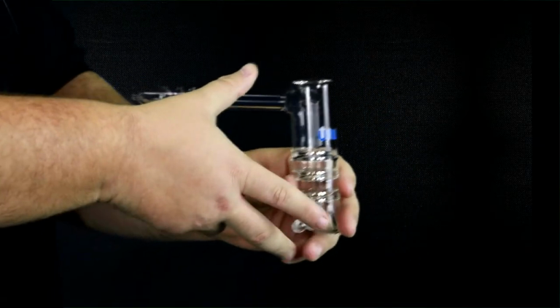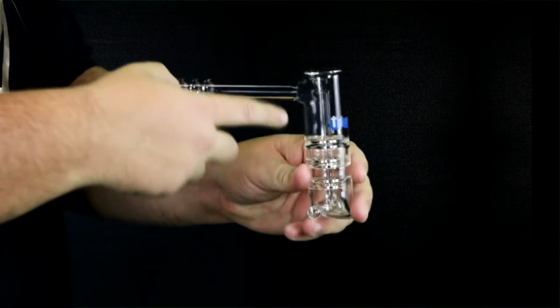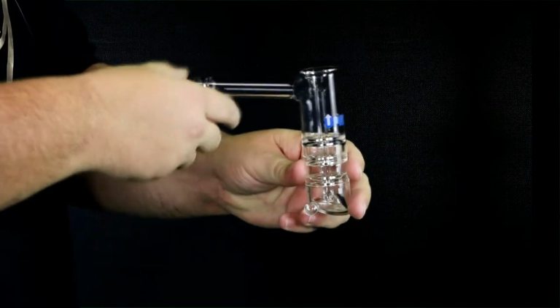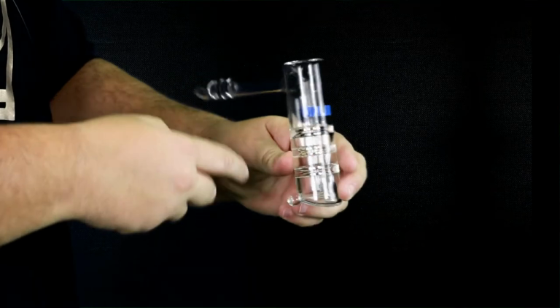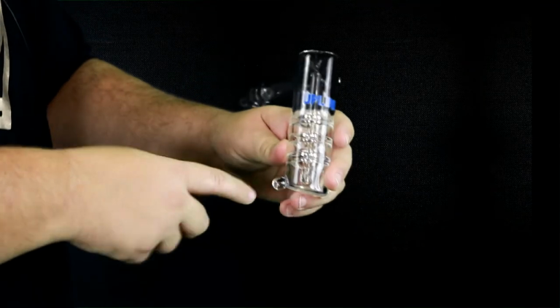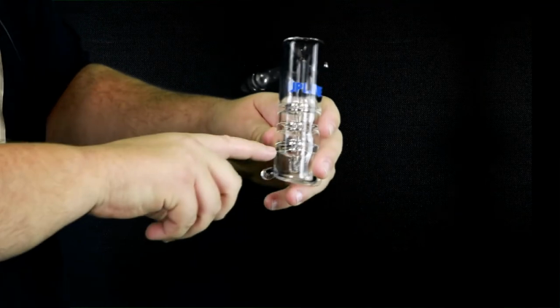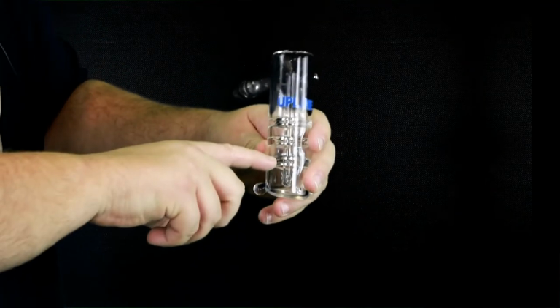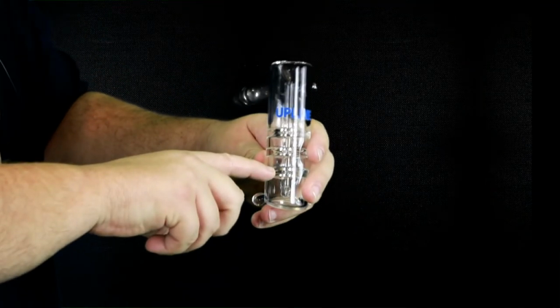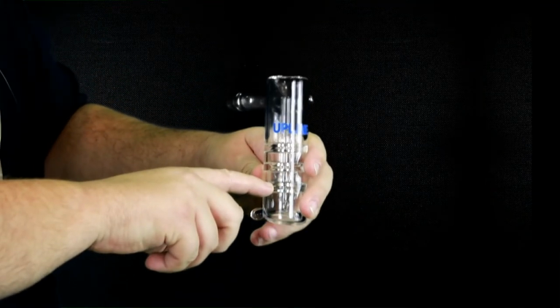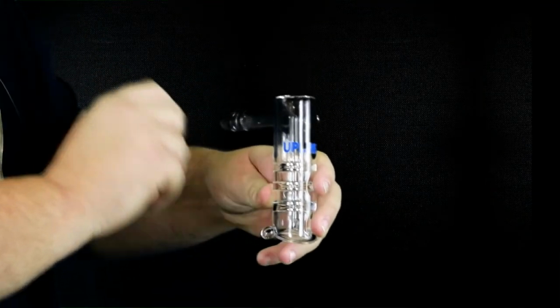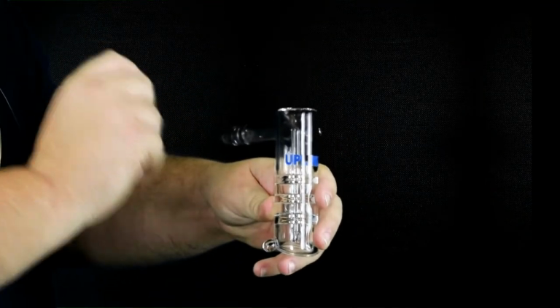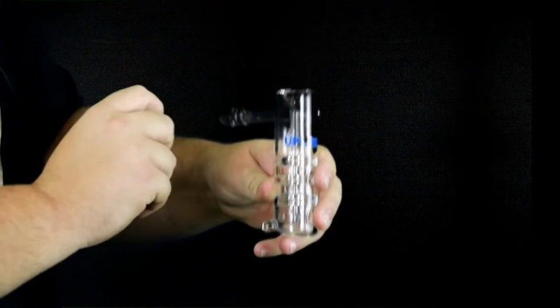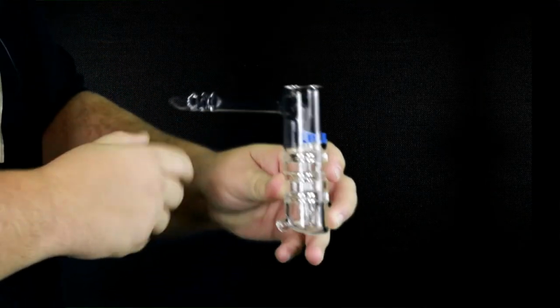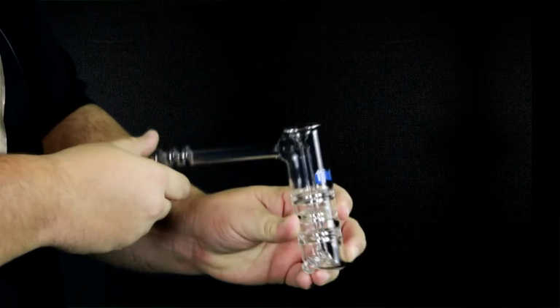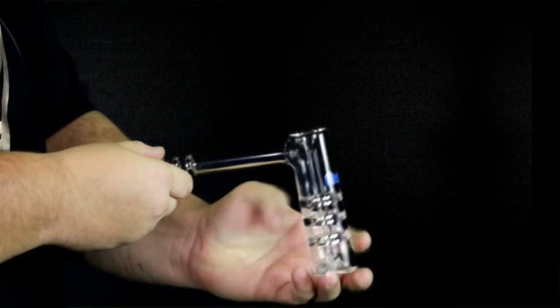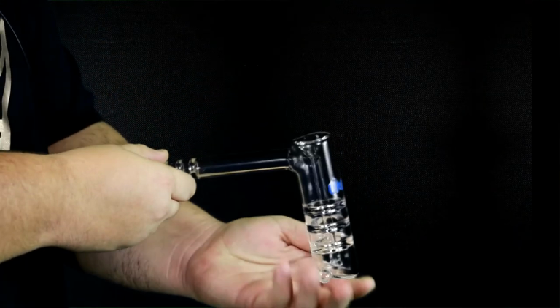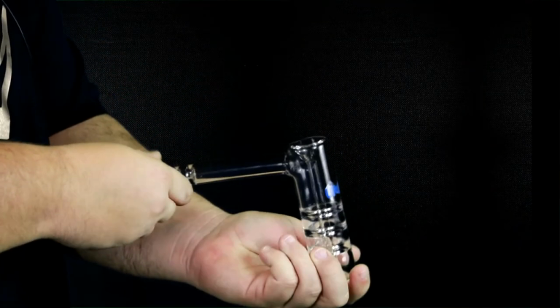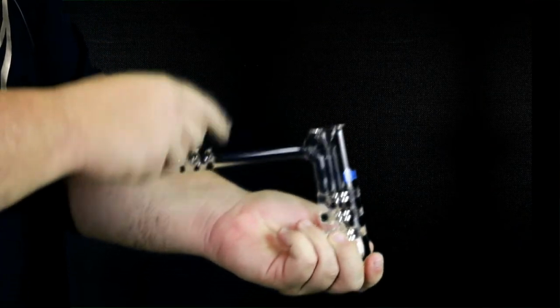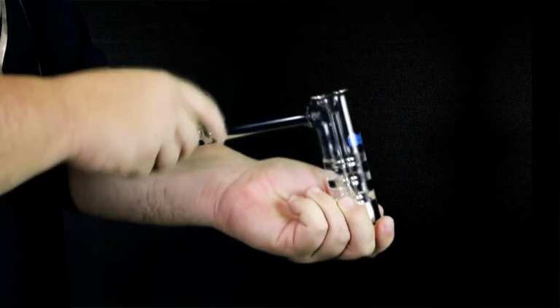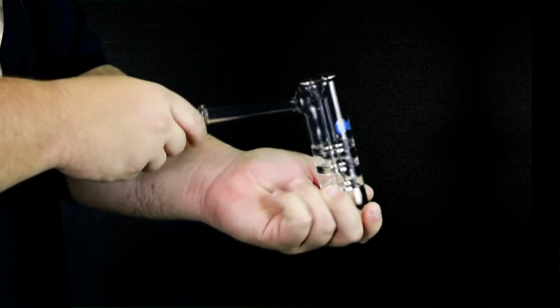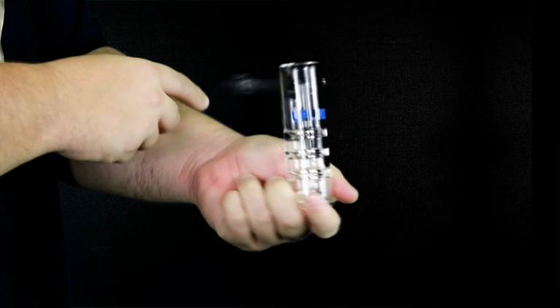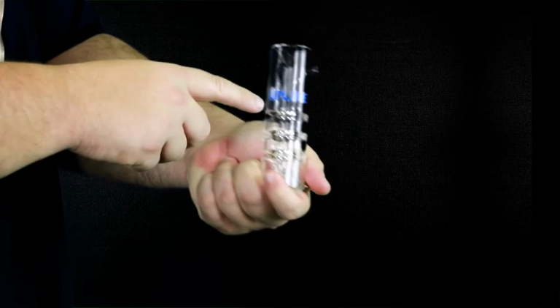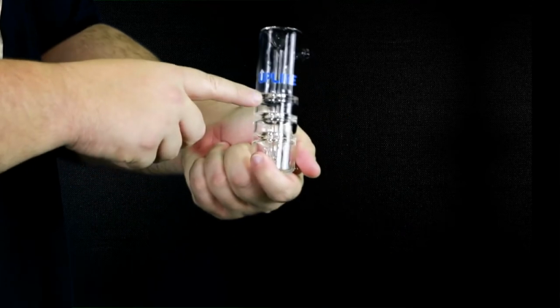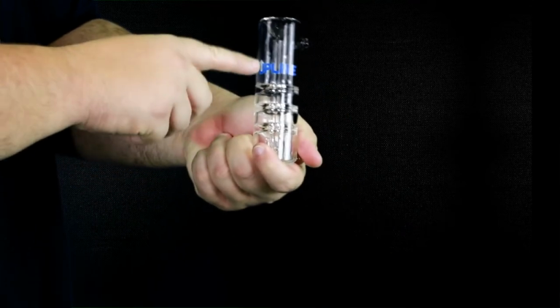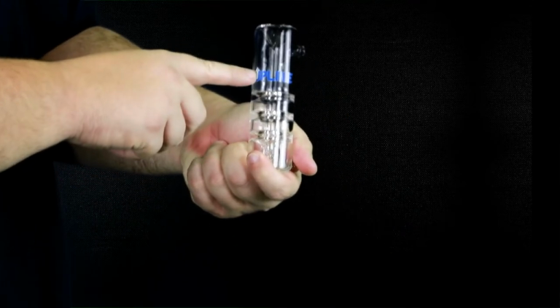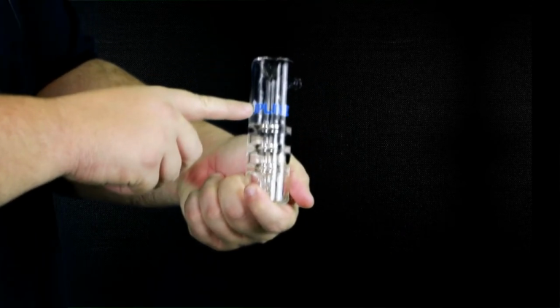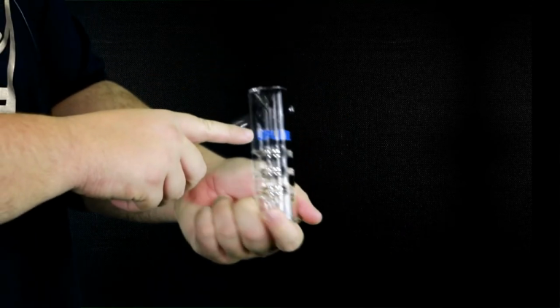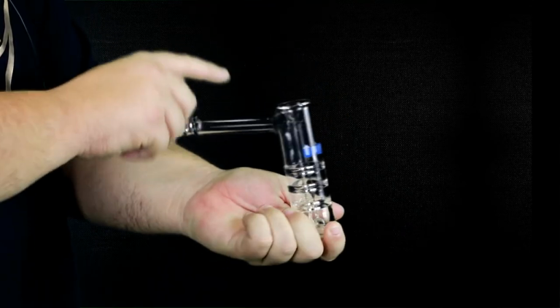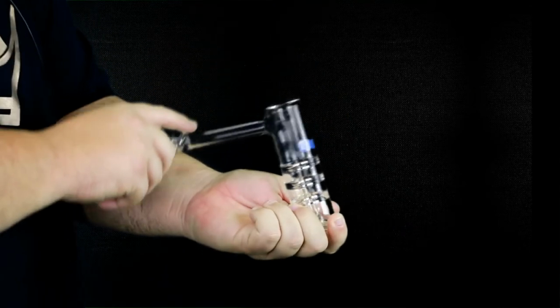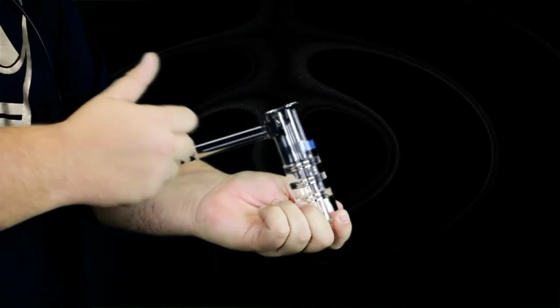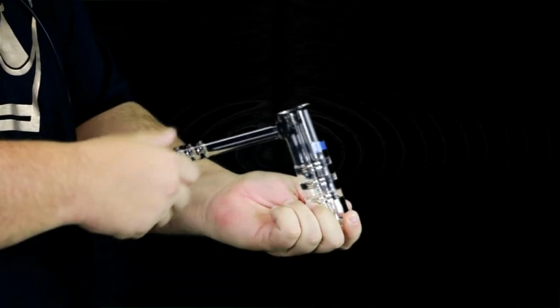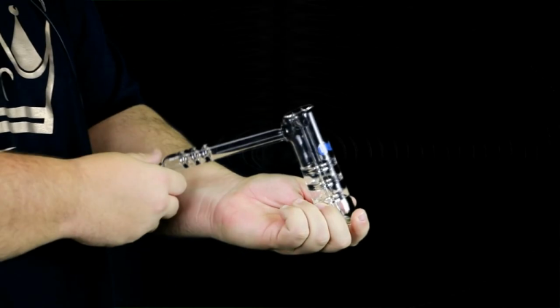This works best with about an inch of water. Check it out on the page — Graf Labs, the upline version, five inch hammer bubbler.